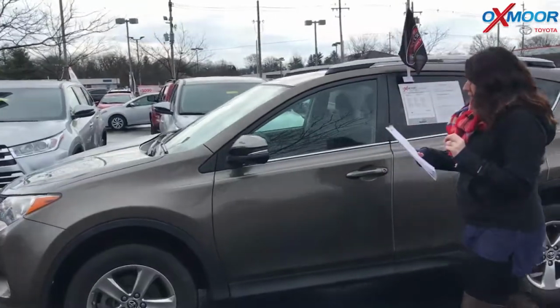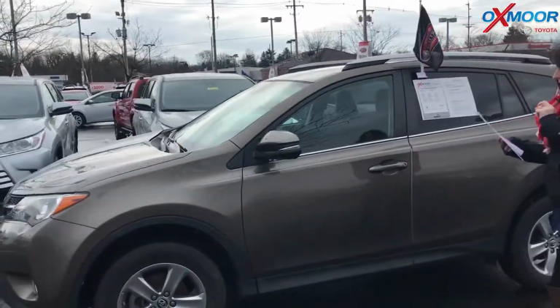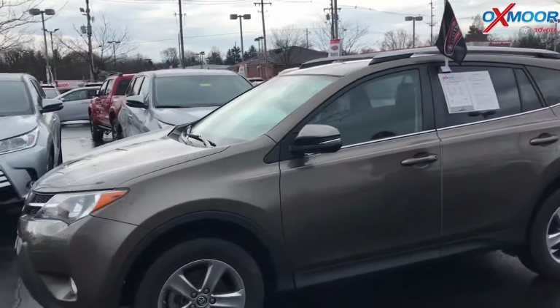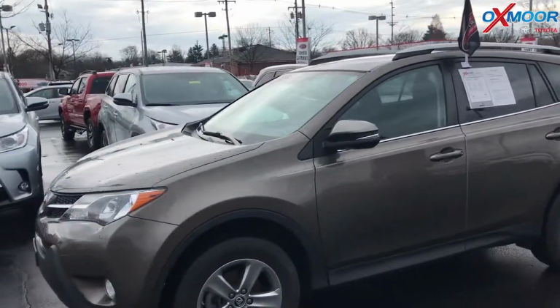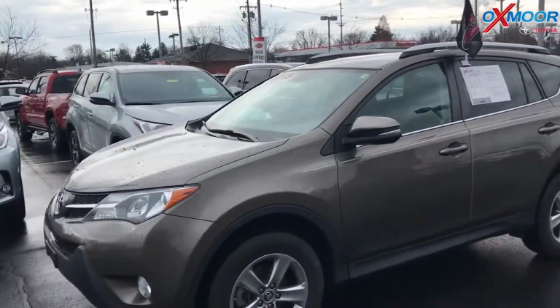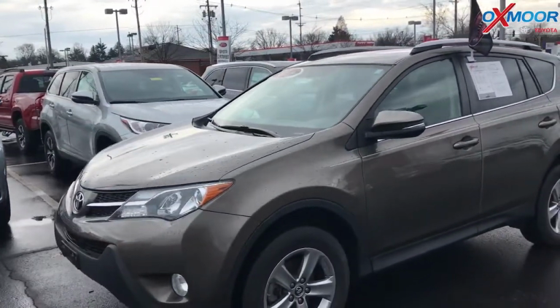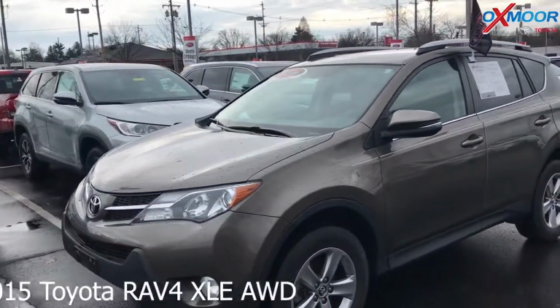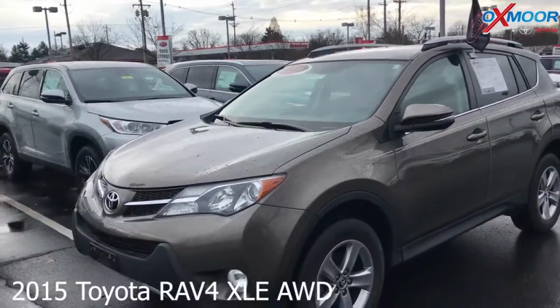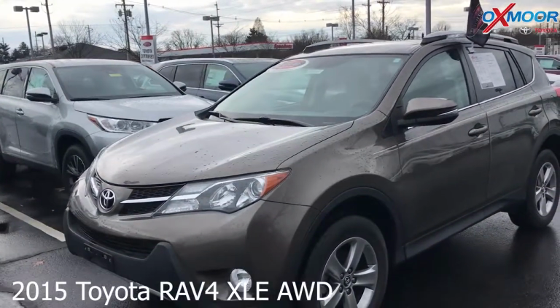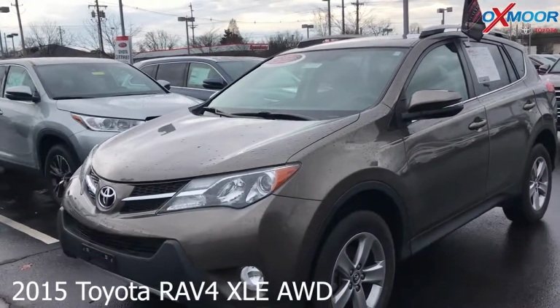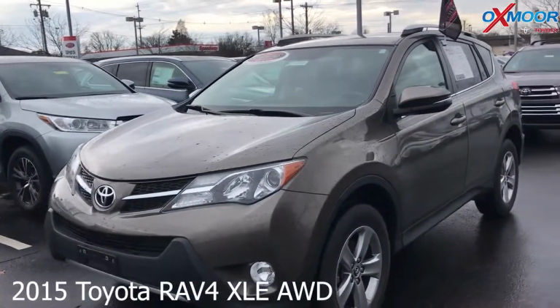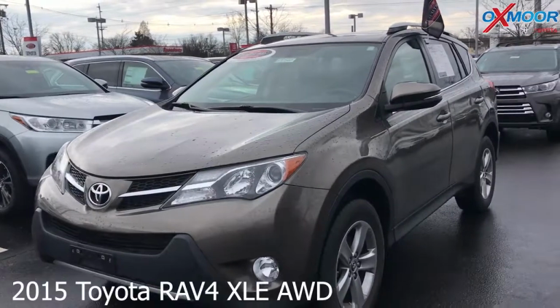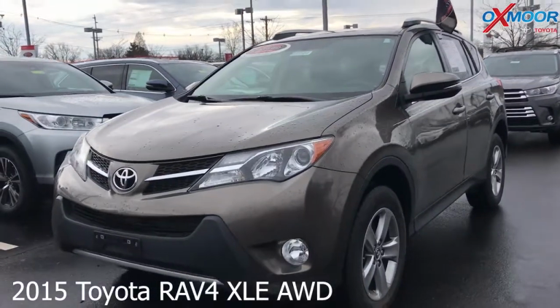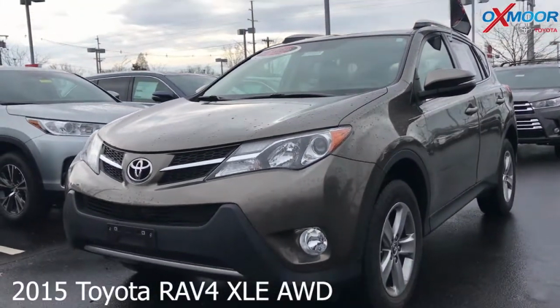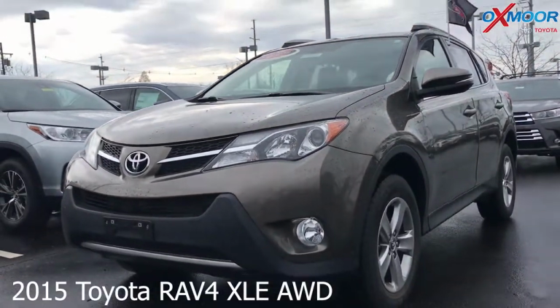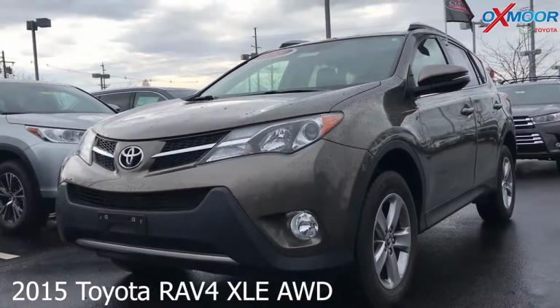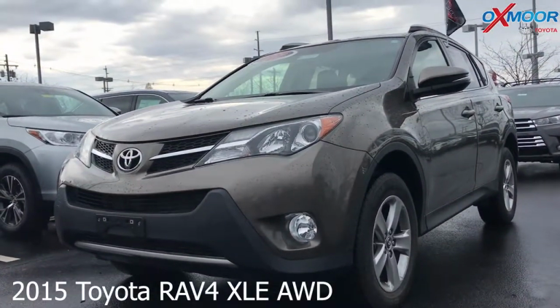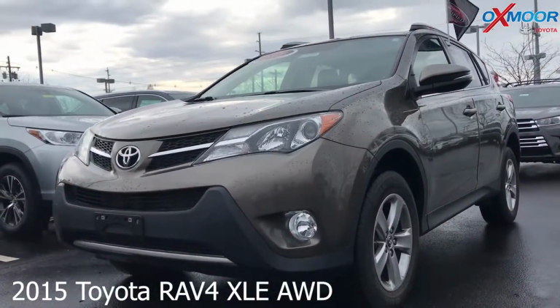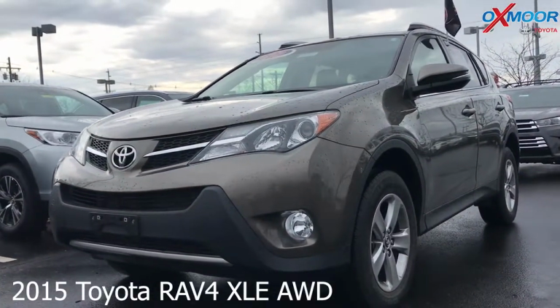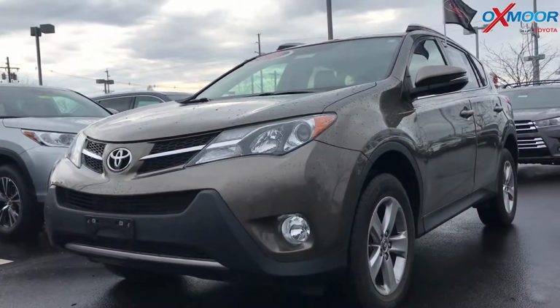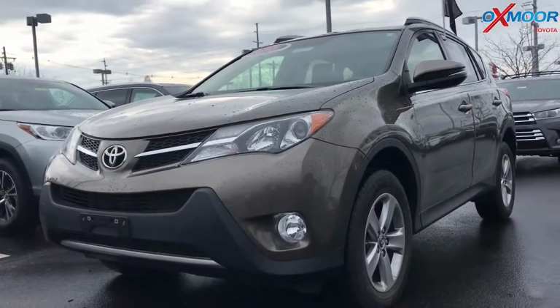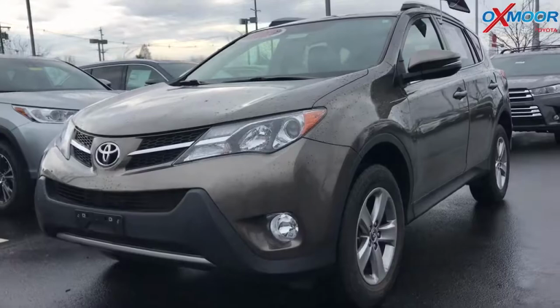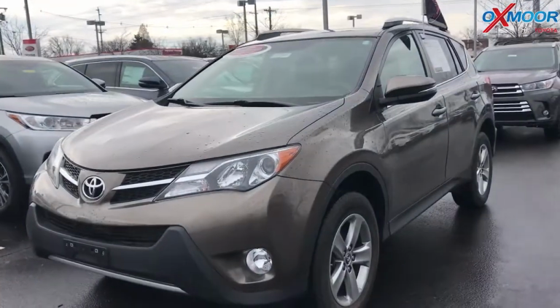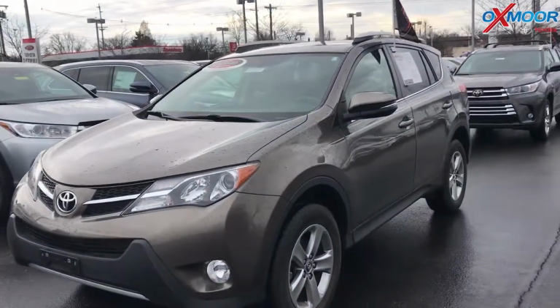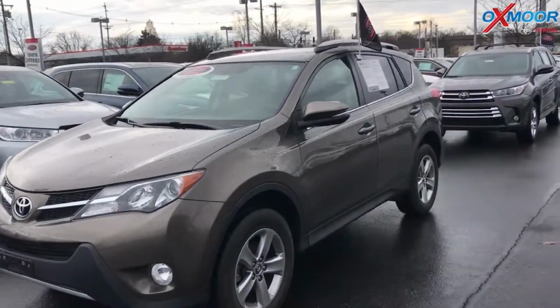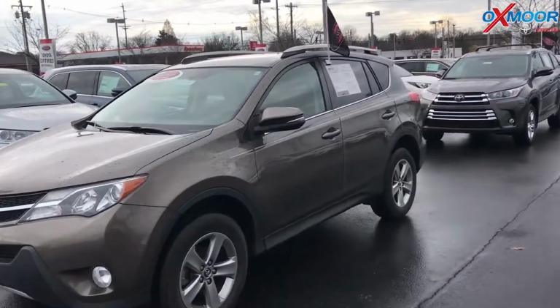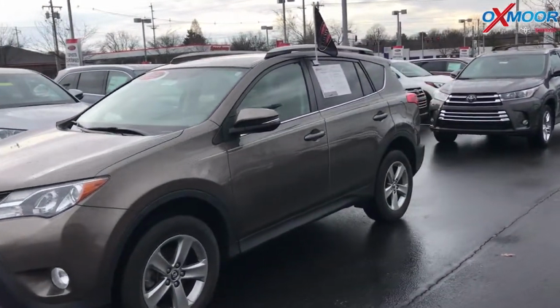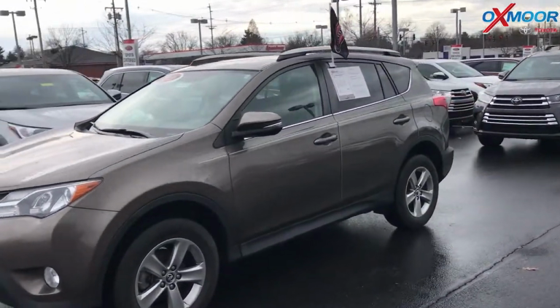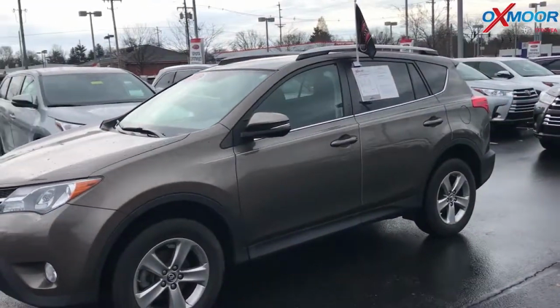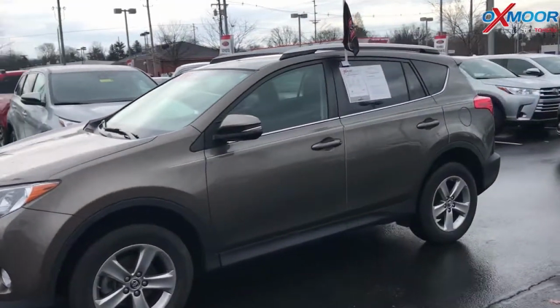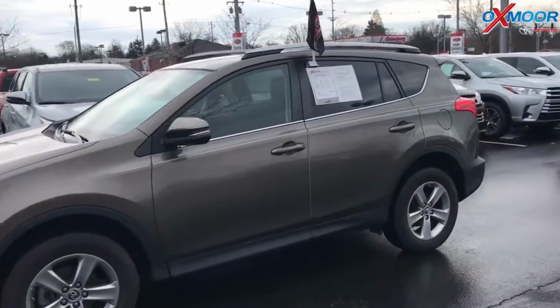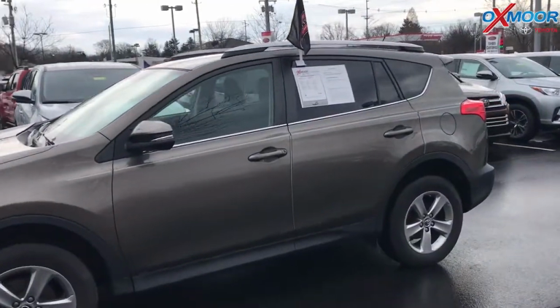It is a 2015 Toyota RAV4 XLE. It is all-wheel drive. The exterior color you're seeing is called Pirate Mica. The vehicle had one owner and there is a clean Carfax.